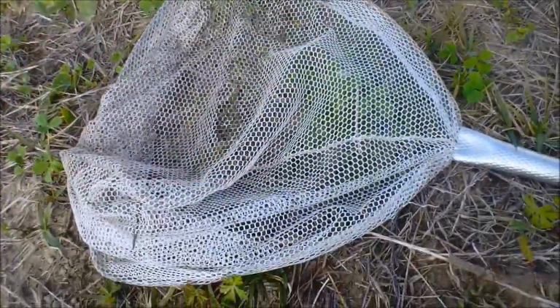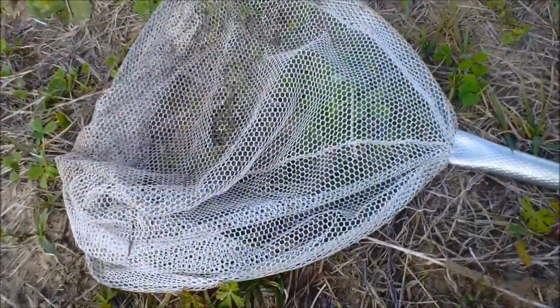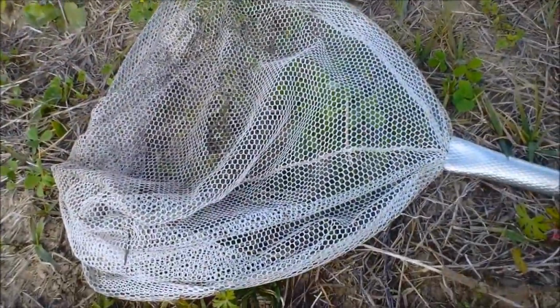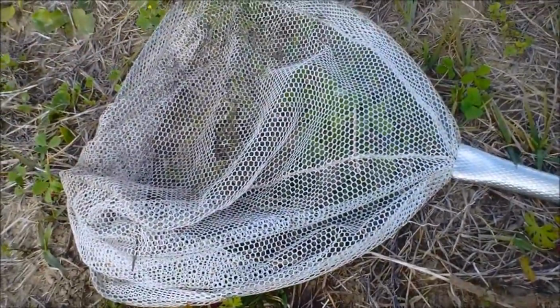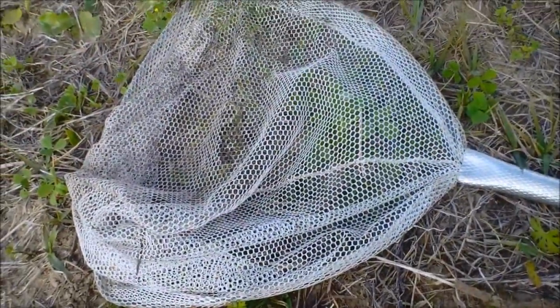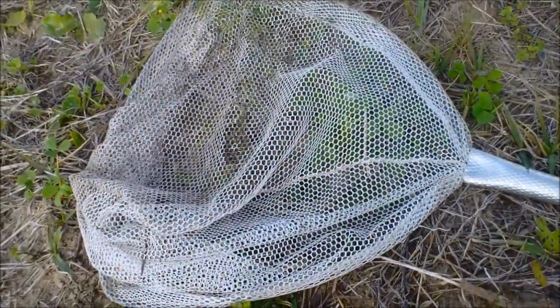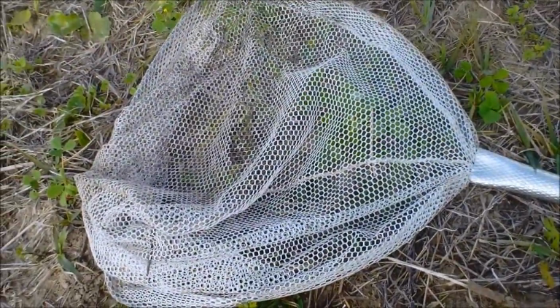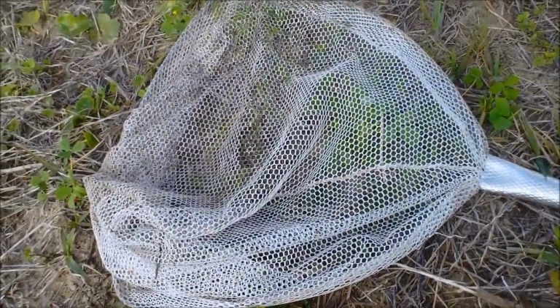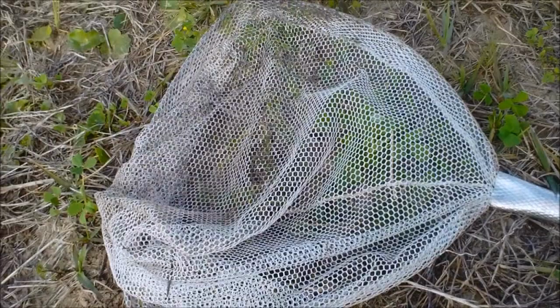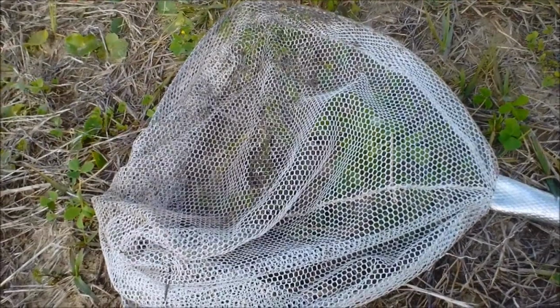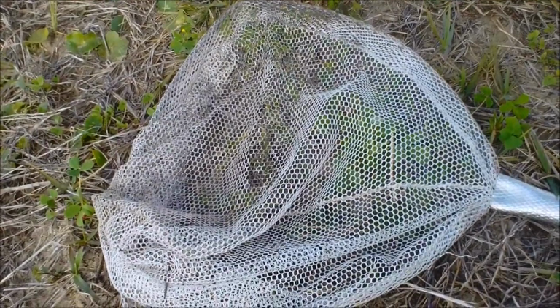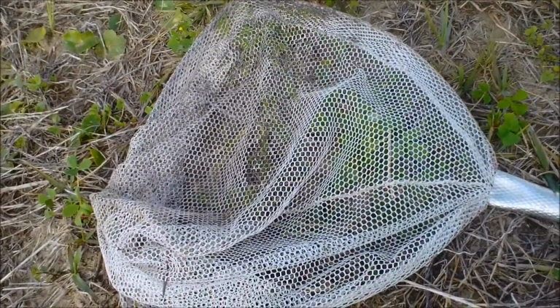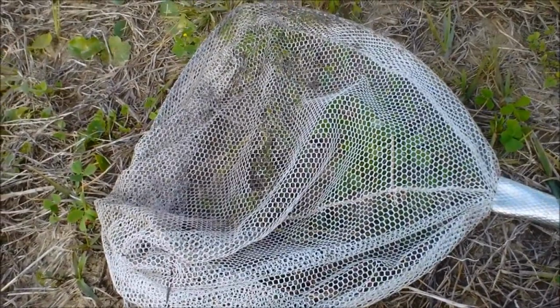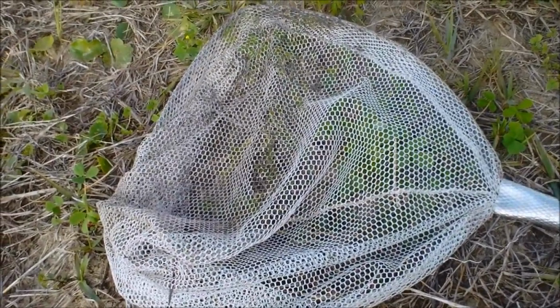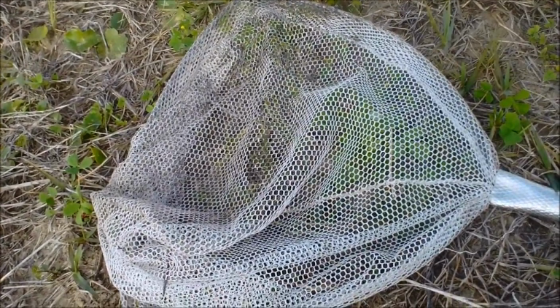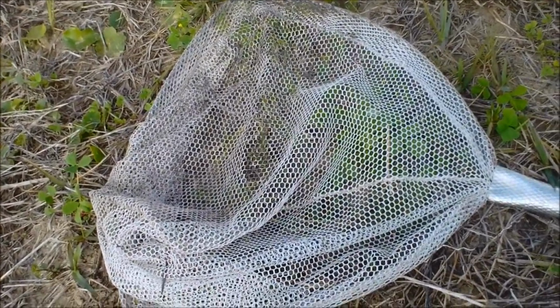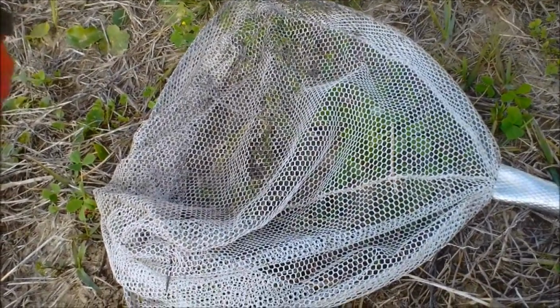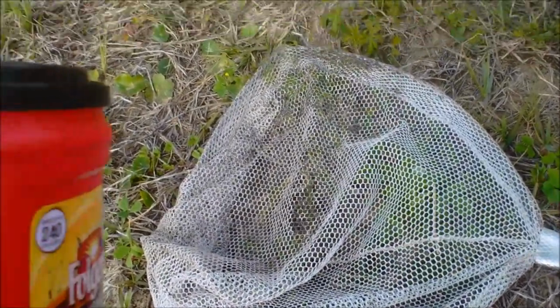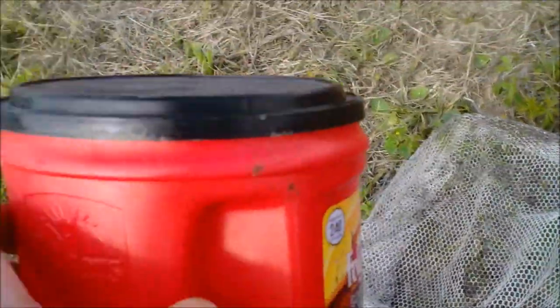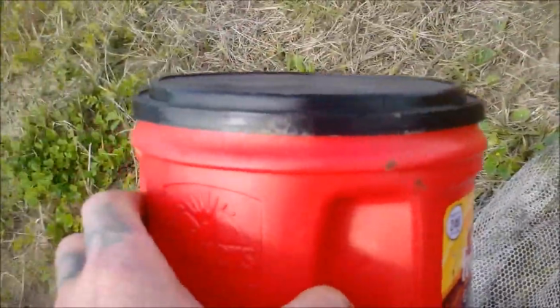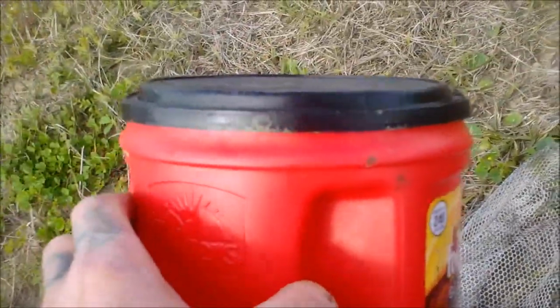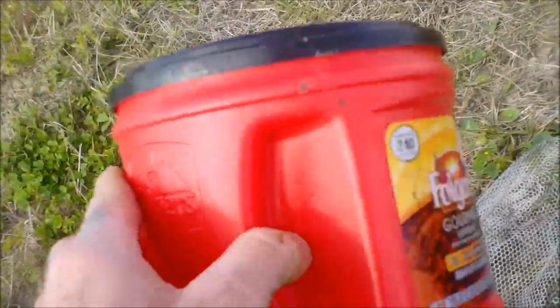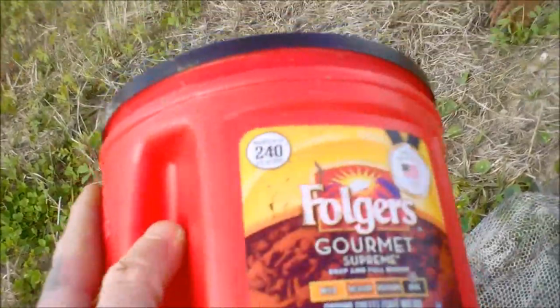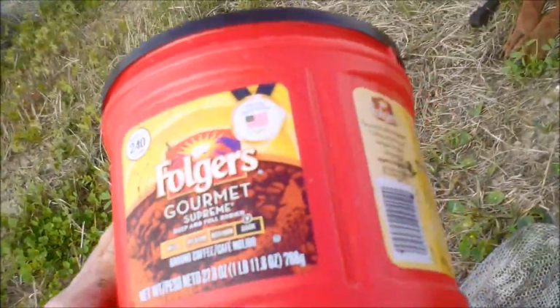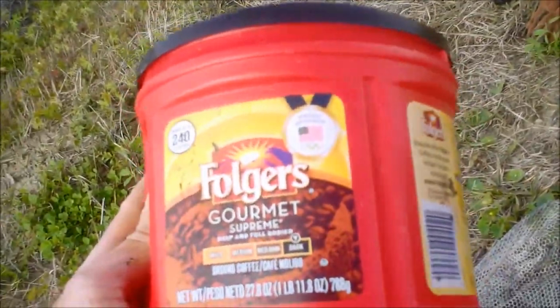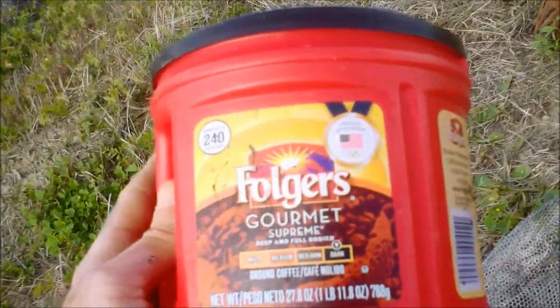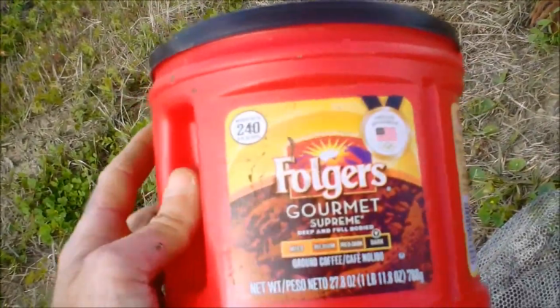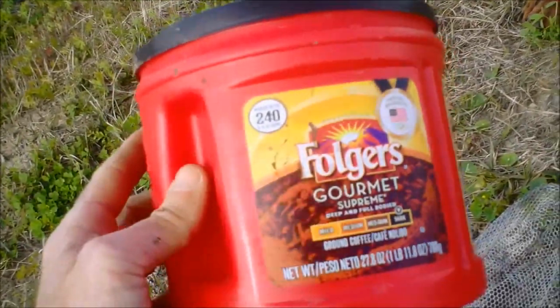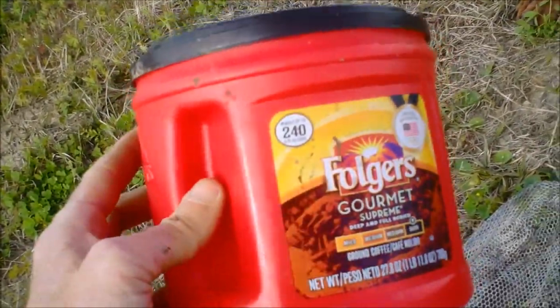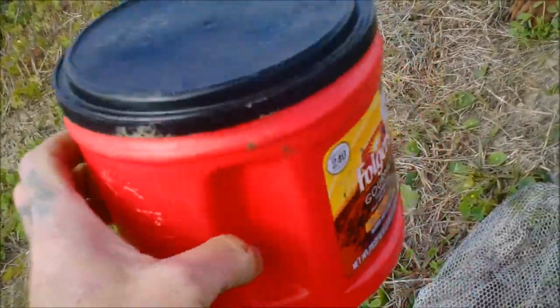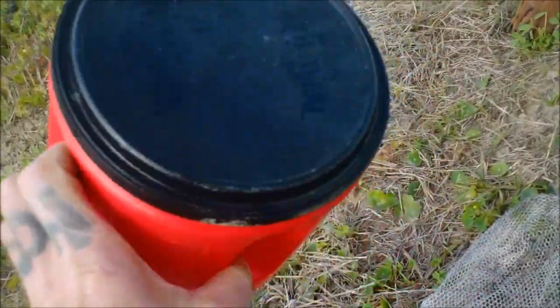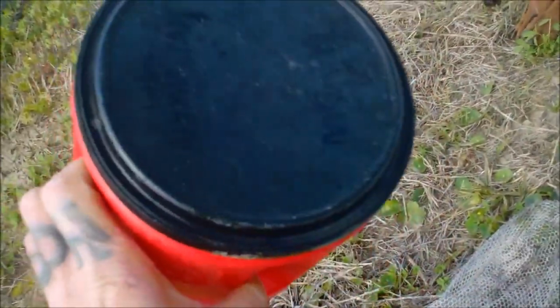You need a net with fine mesh on it. It can't be too big or all the grass shrimp will go through. And you need something to put your grass shrimp in — I'm using my Folgers coffee can. It's plastic.